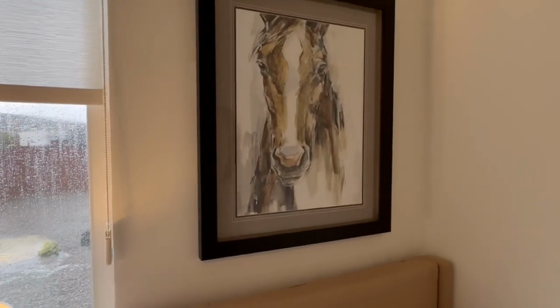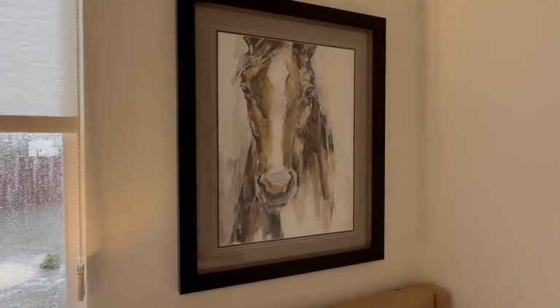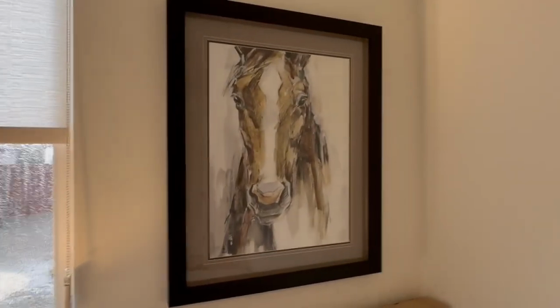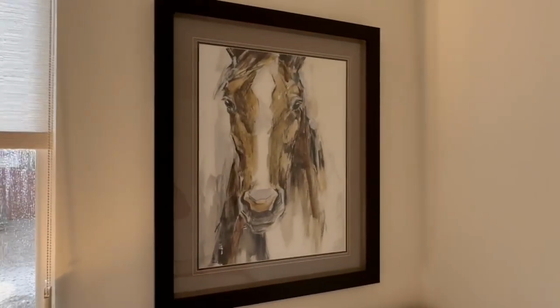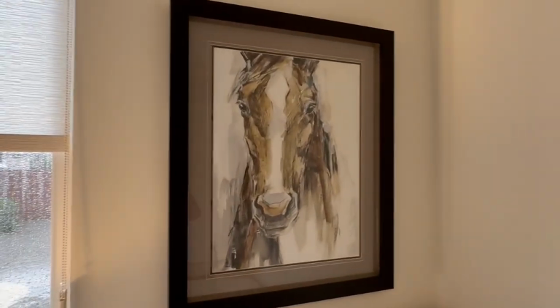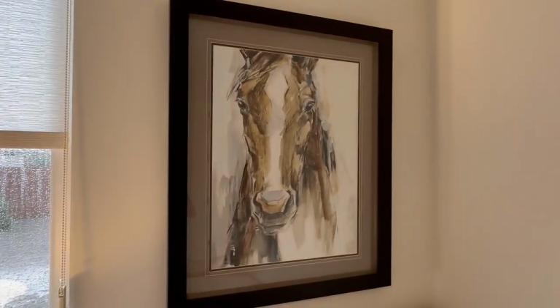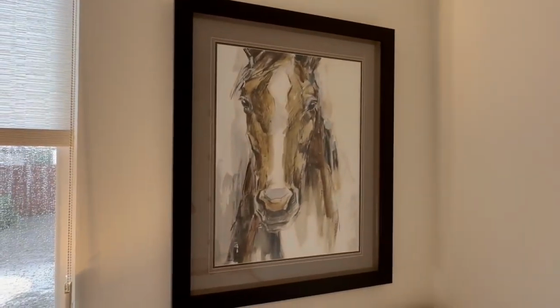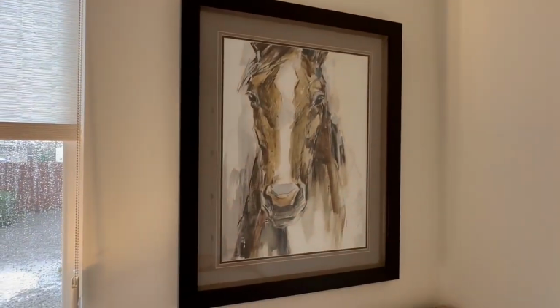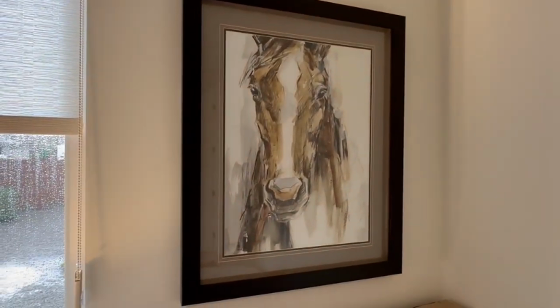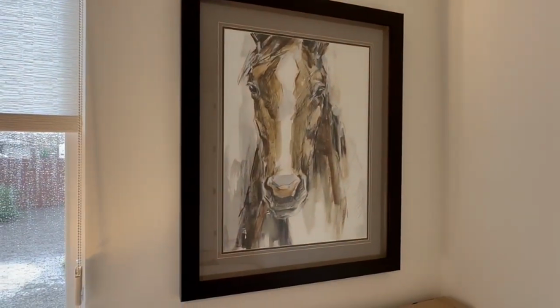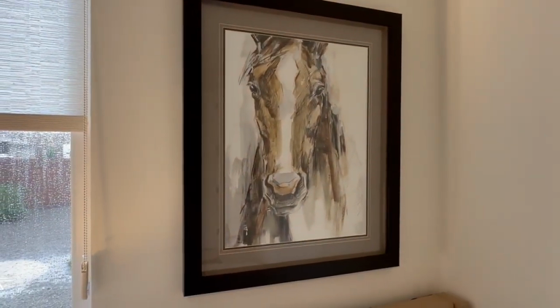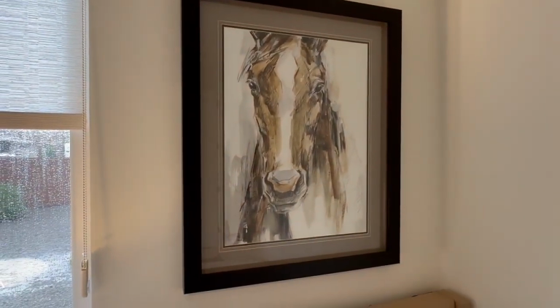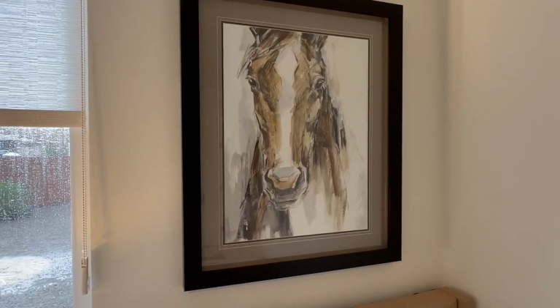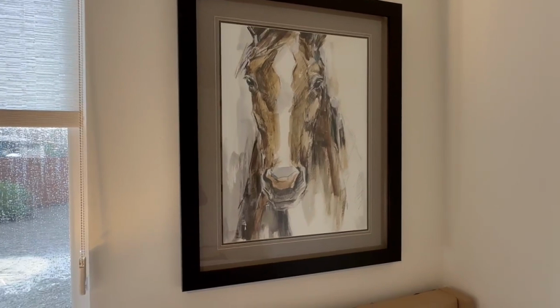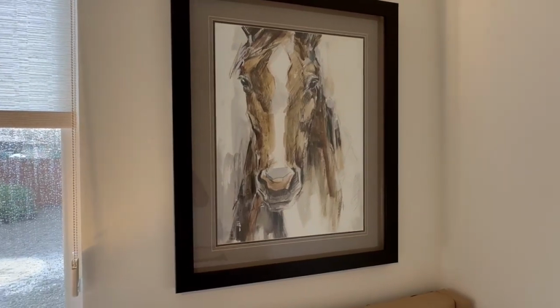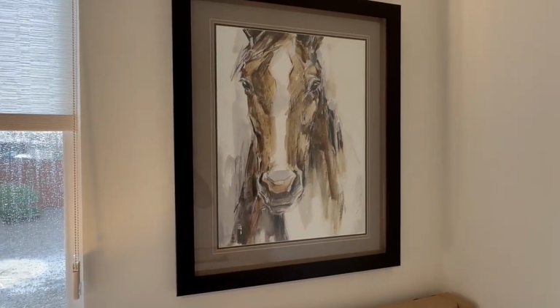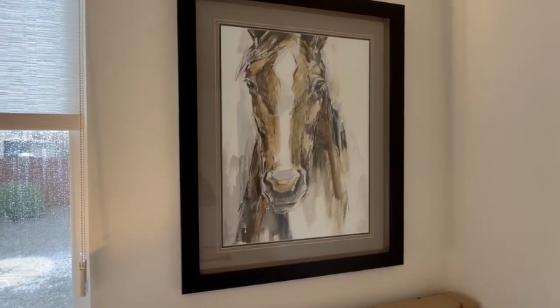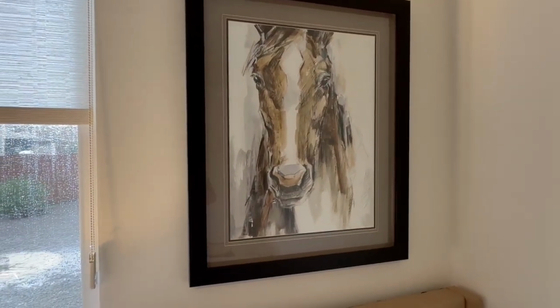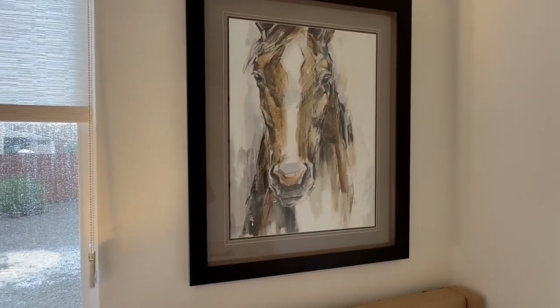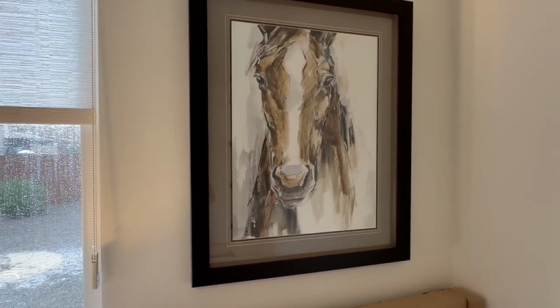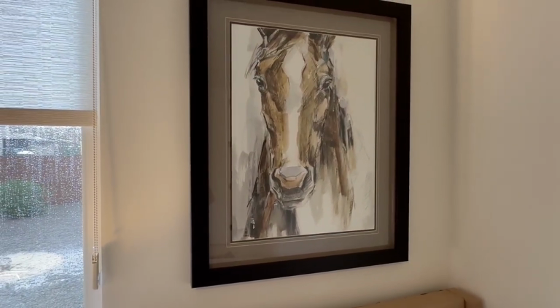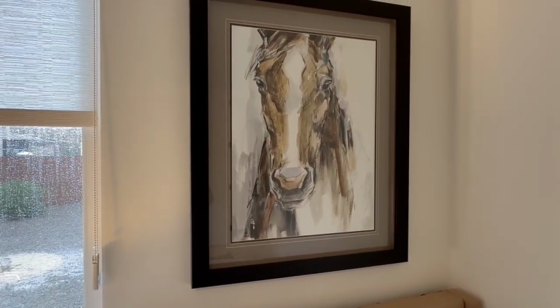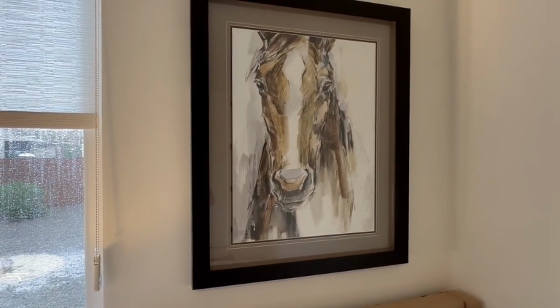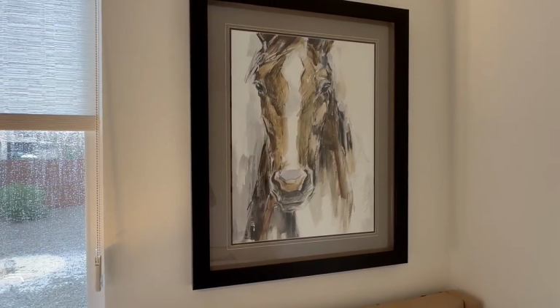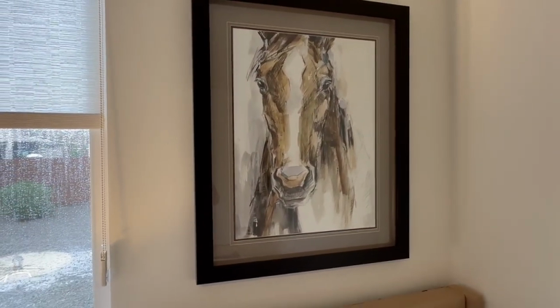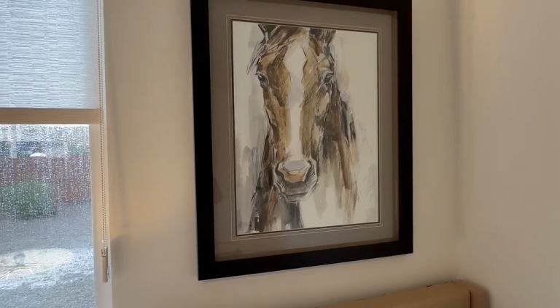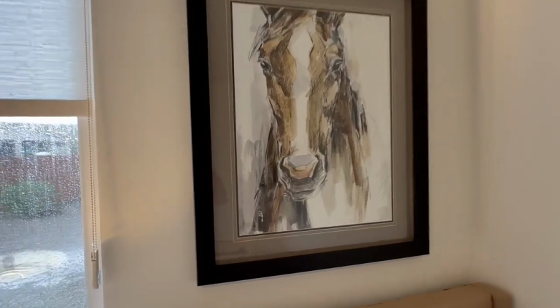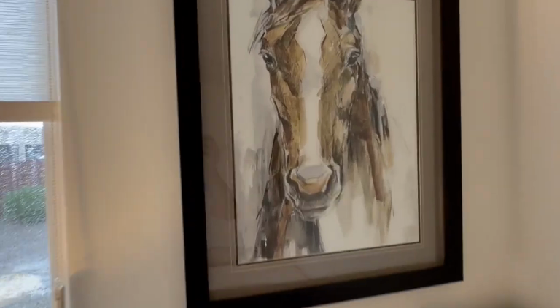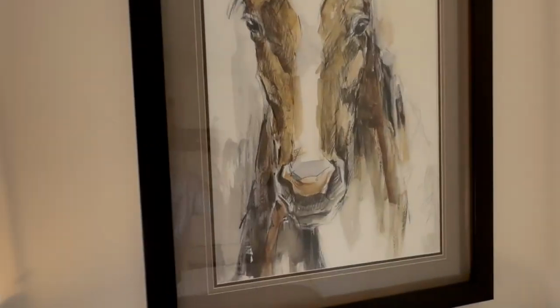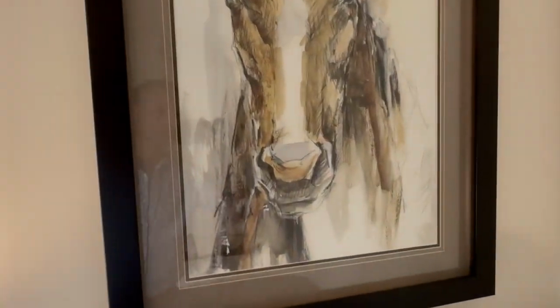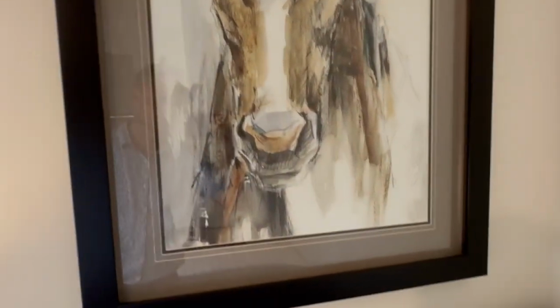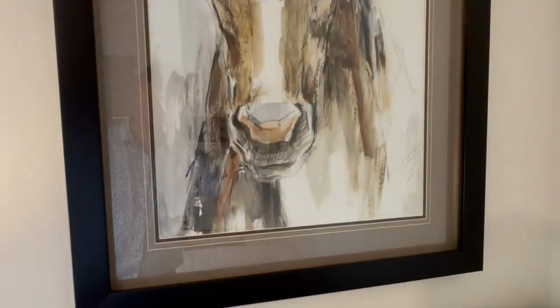Everyone loves horses — like Seabiscuit, you know. Great horse painting. You guys must get this horse painting.